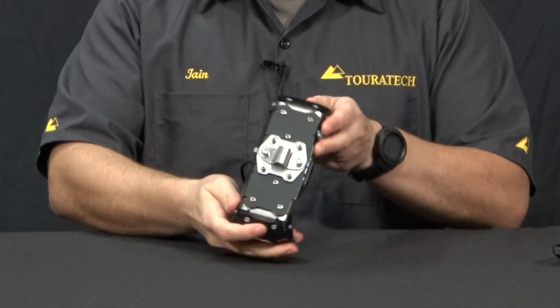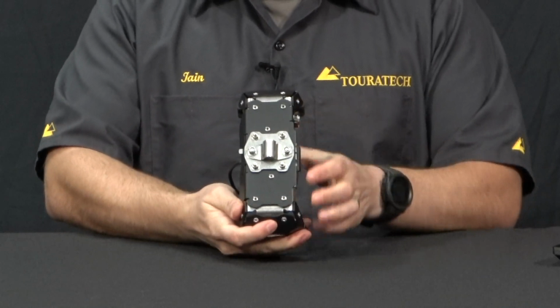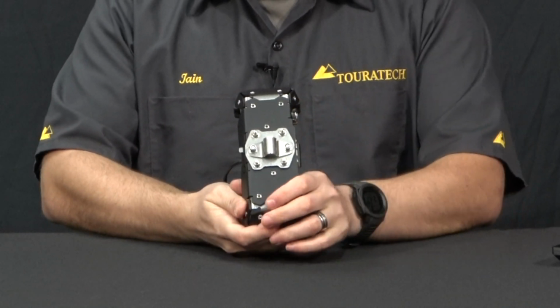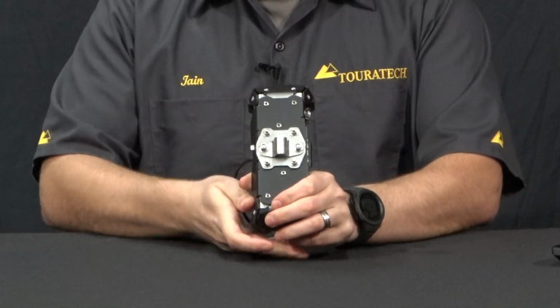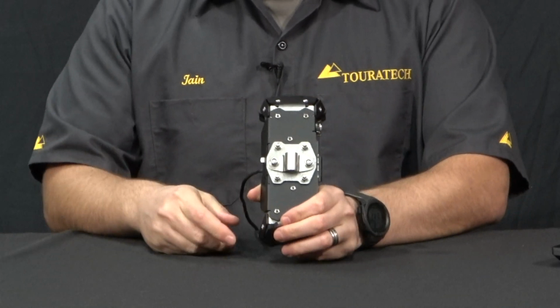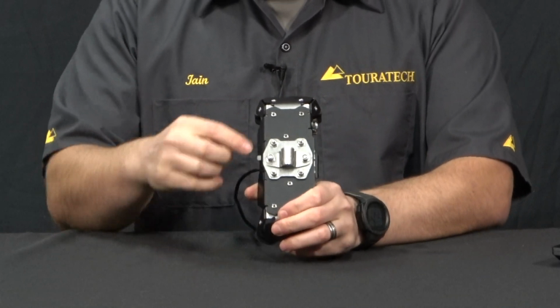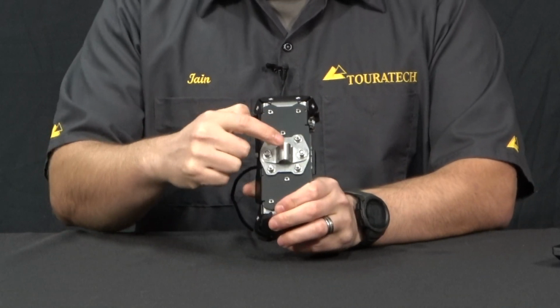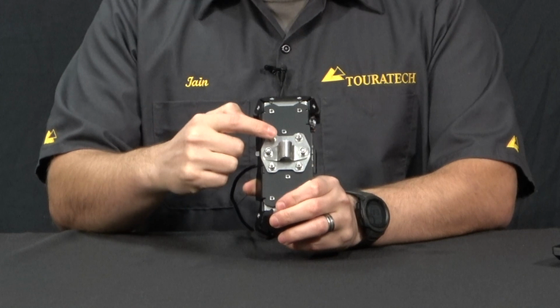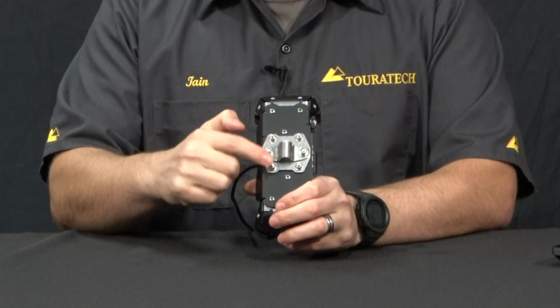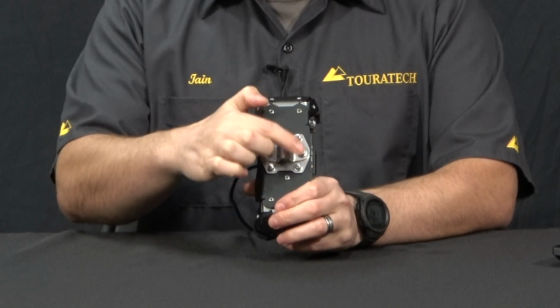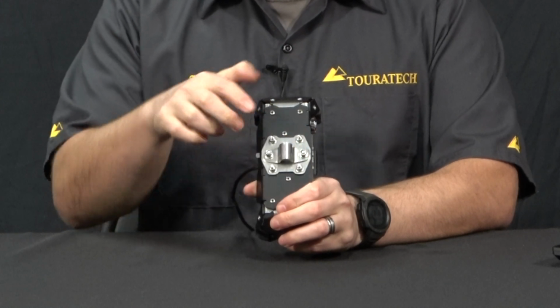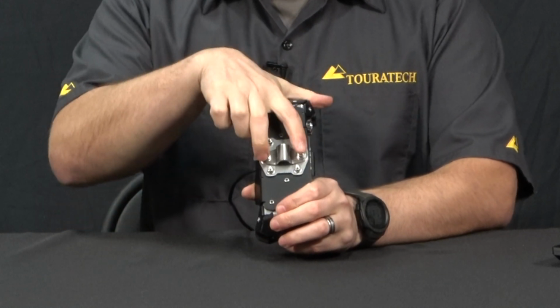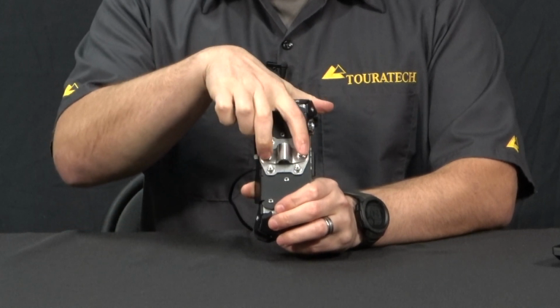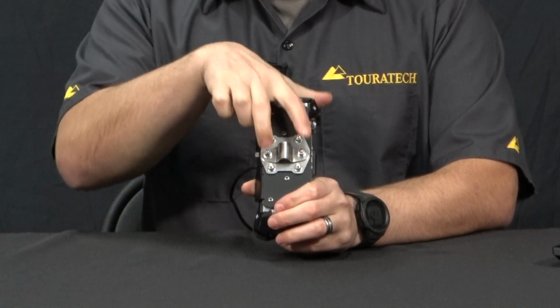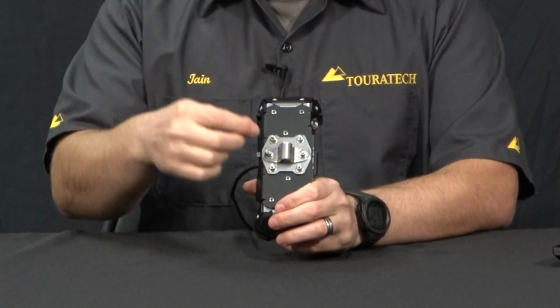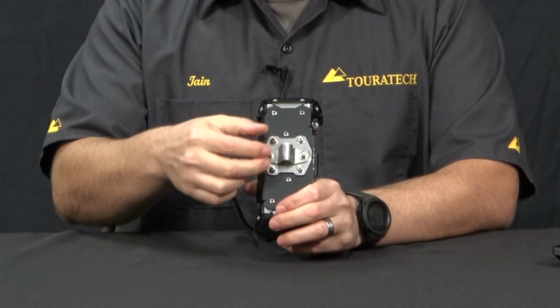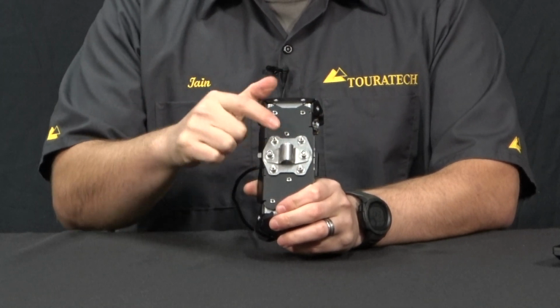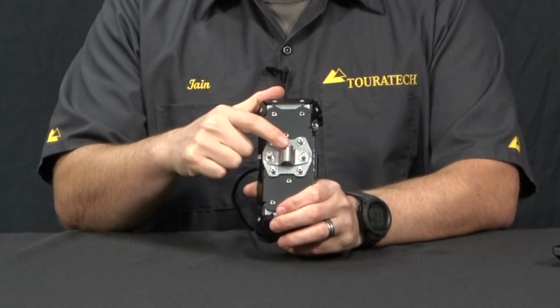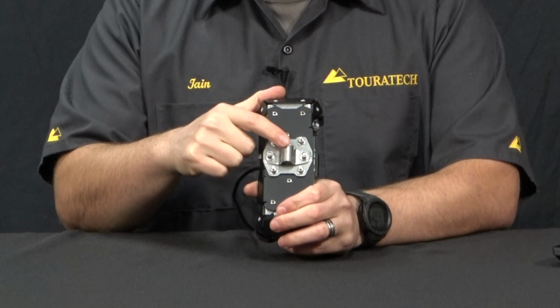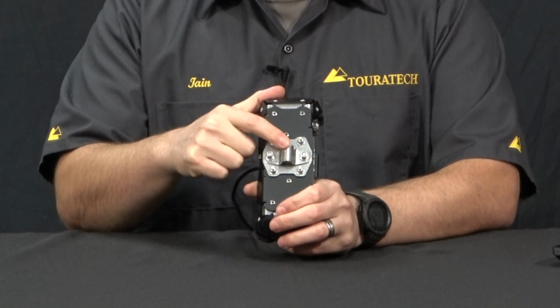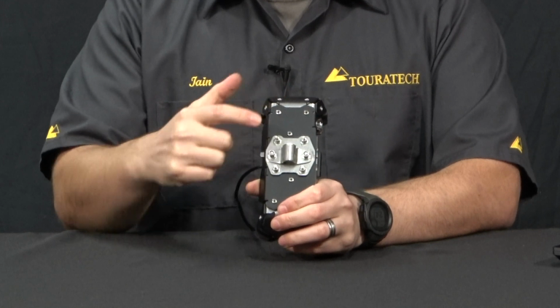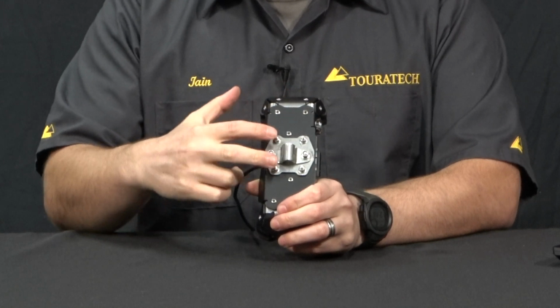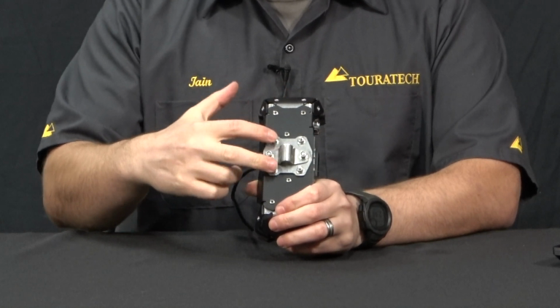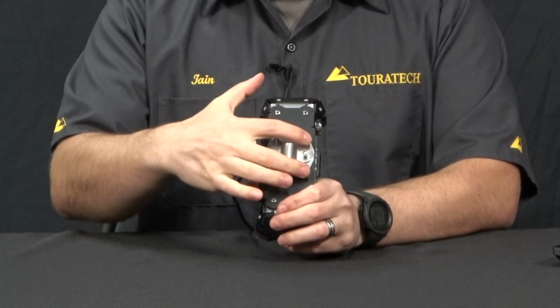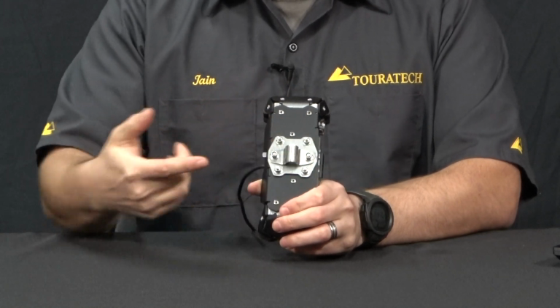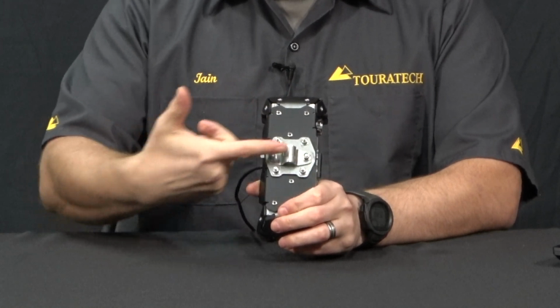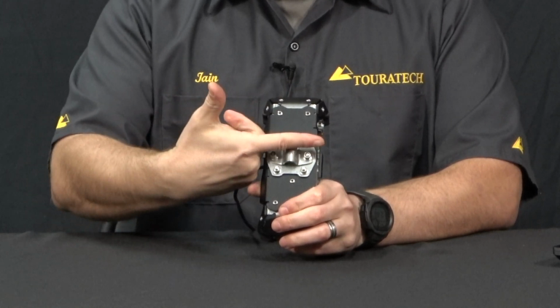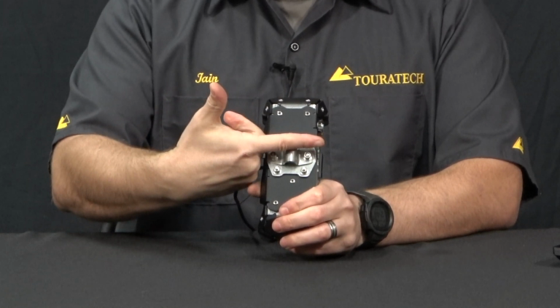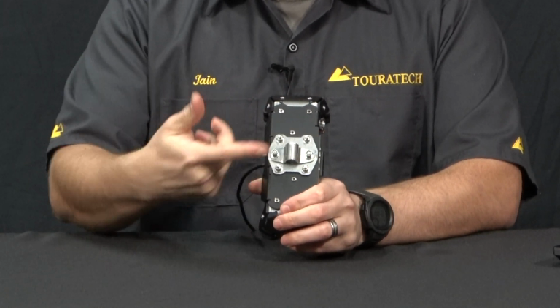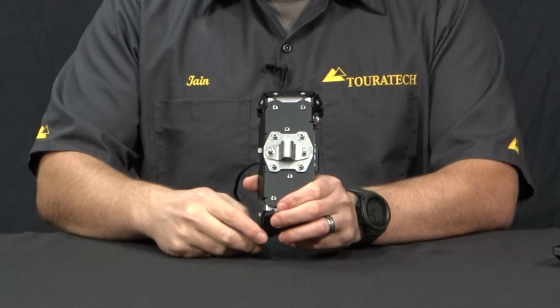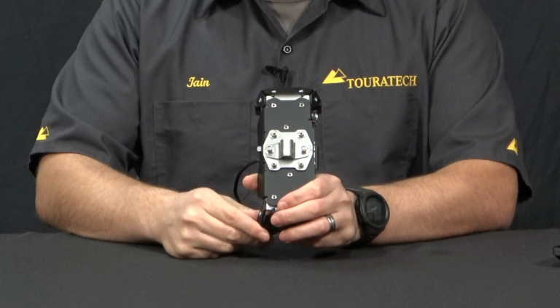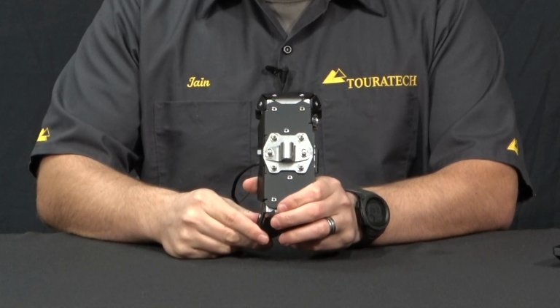You can mount it in the portrait orientation. These bolts here have the same spacing as these two bolts here, and so we give you an extra clamp. You can put one here and one here to run the crossbar in this direction if you want the GPS in portrait mode.